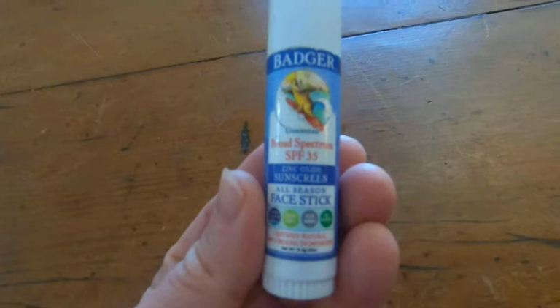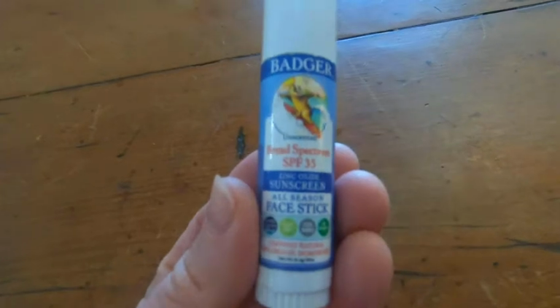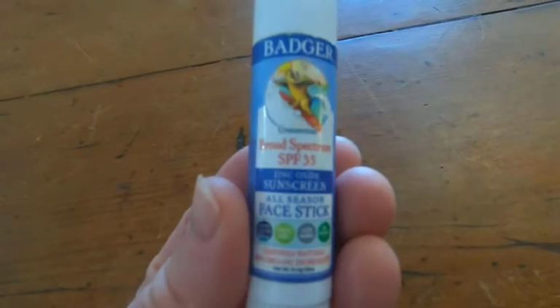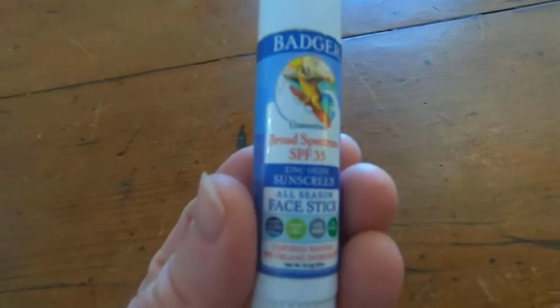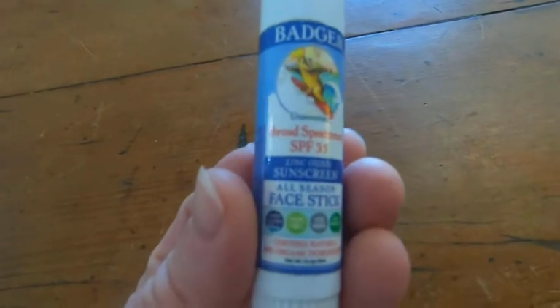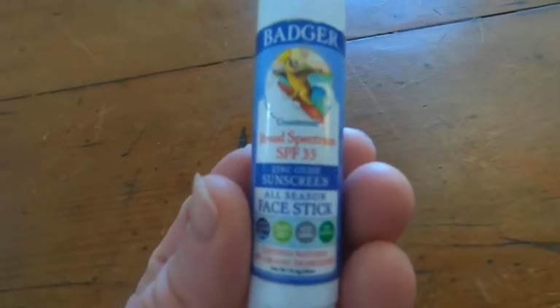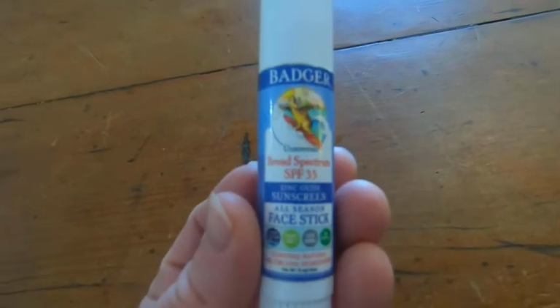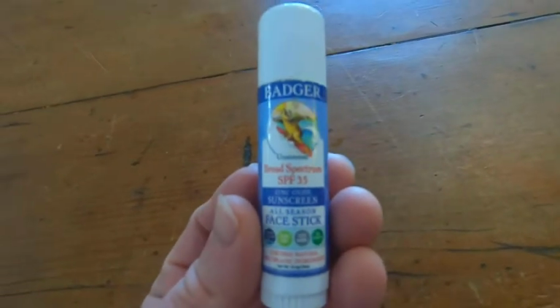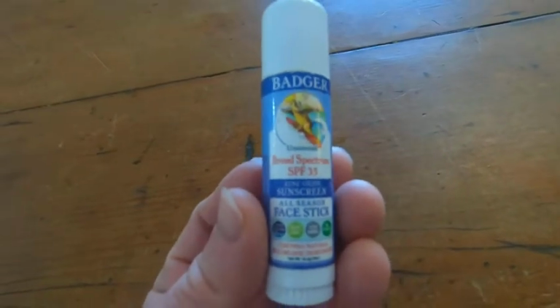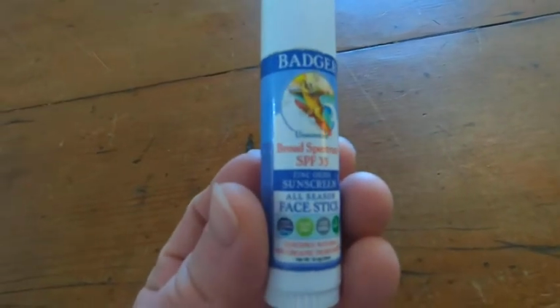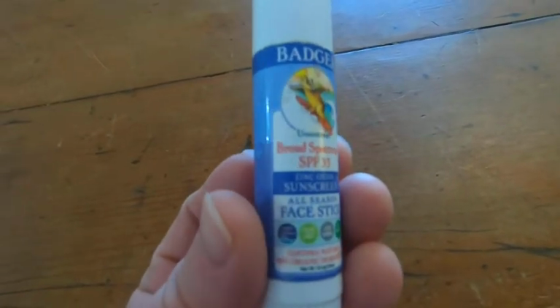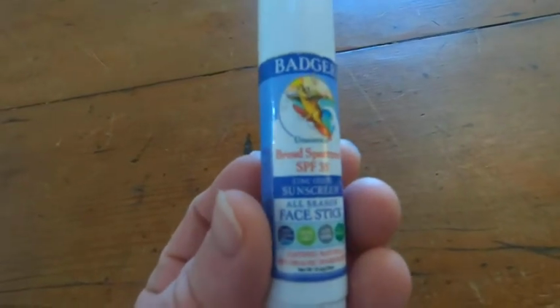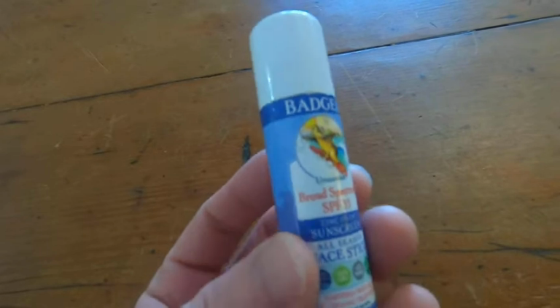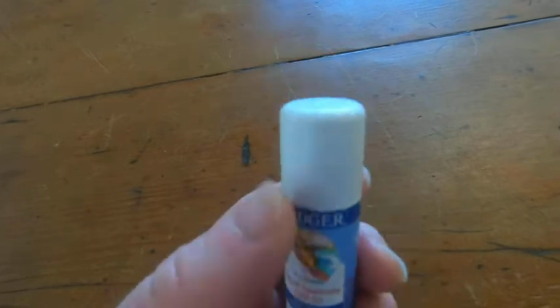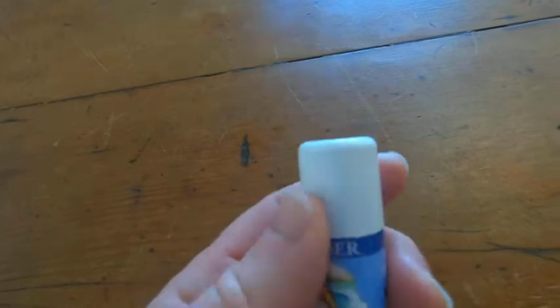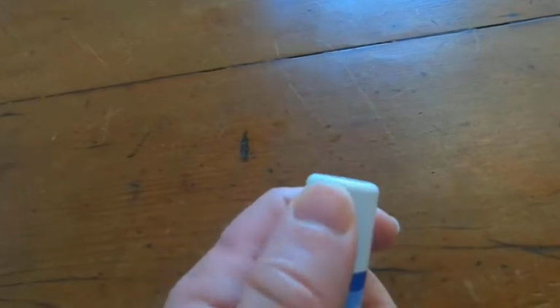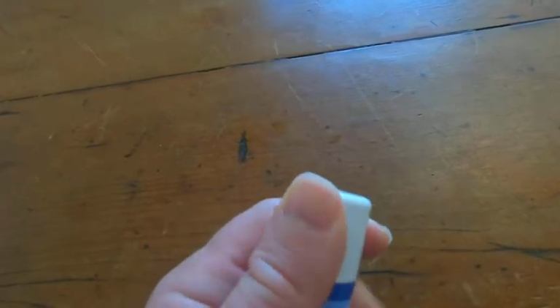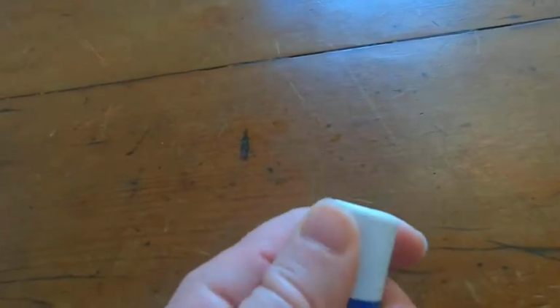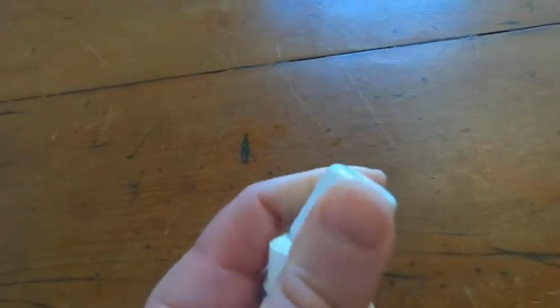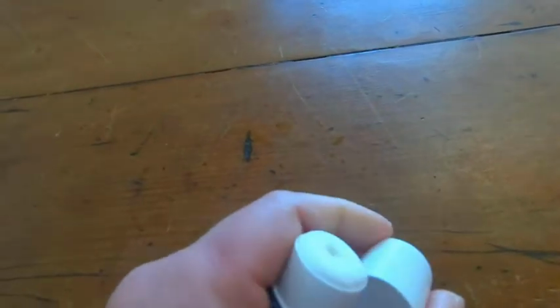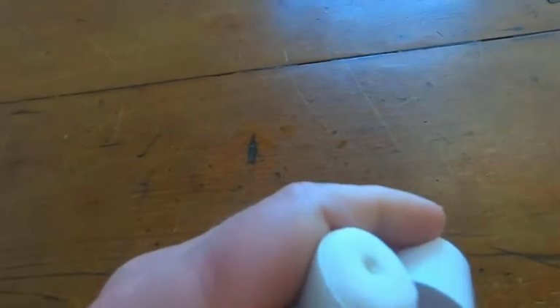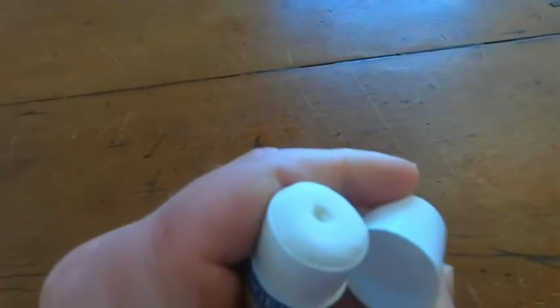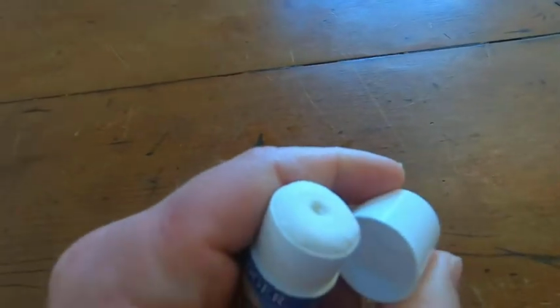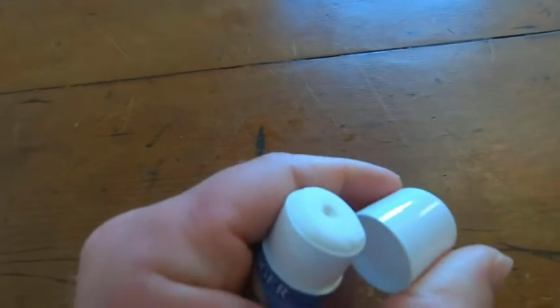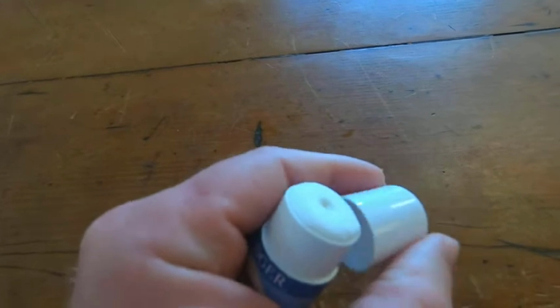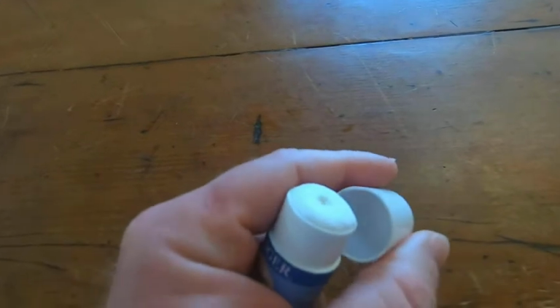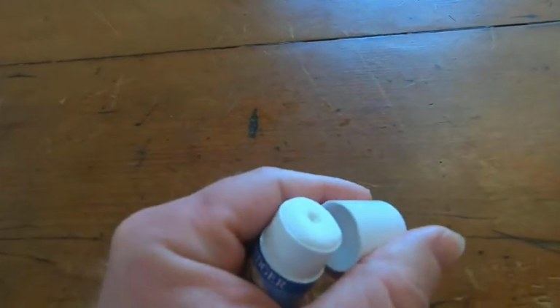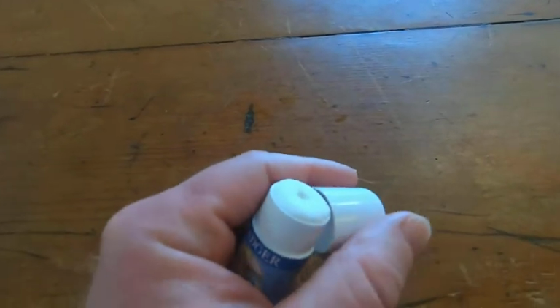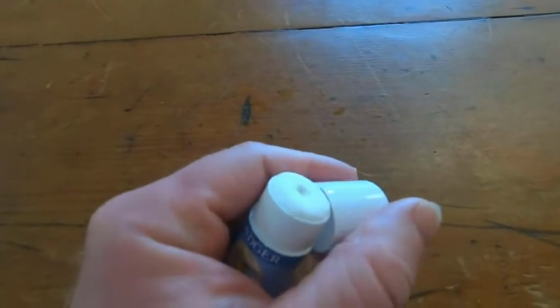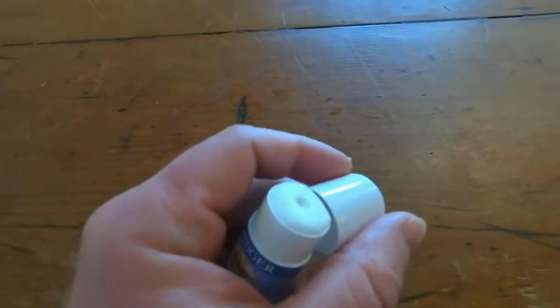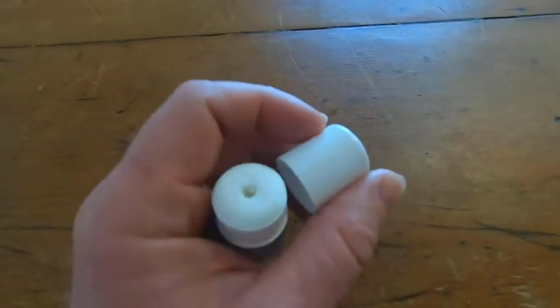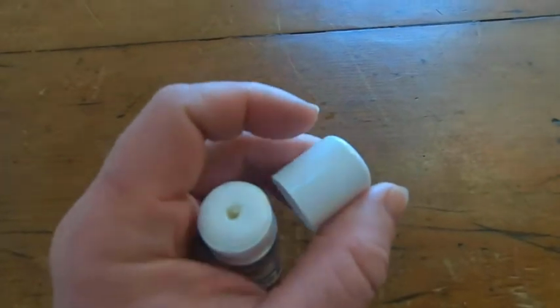This is the Badger Face Stick Sunscreen. This is awesome. Let me take it off so you can see it. You just rub it on your face, on your lips, so if you're out in the sun, it really helps.